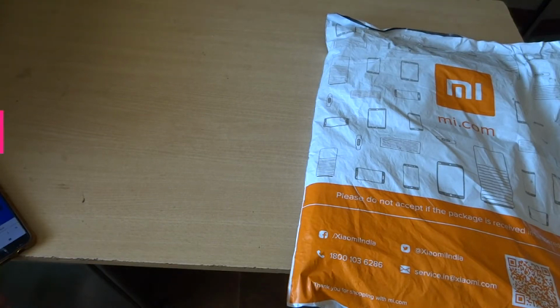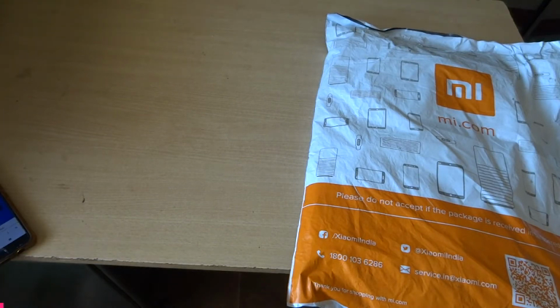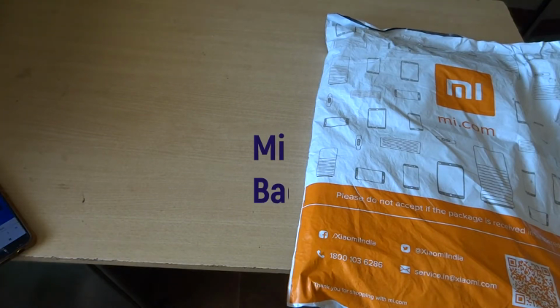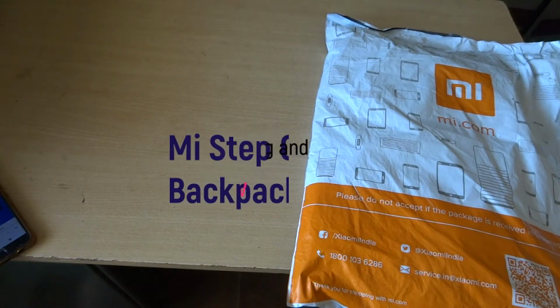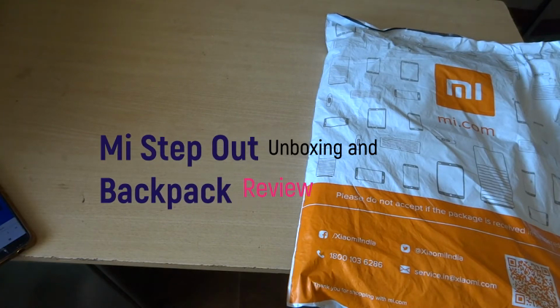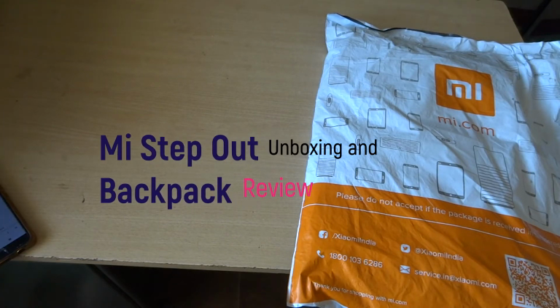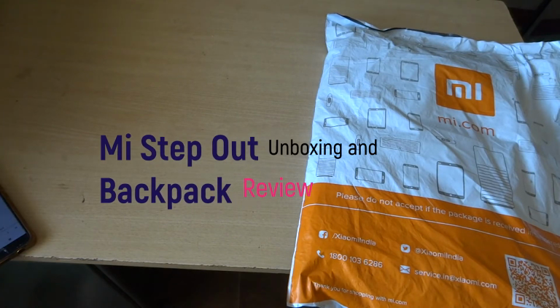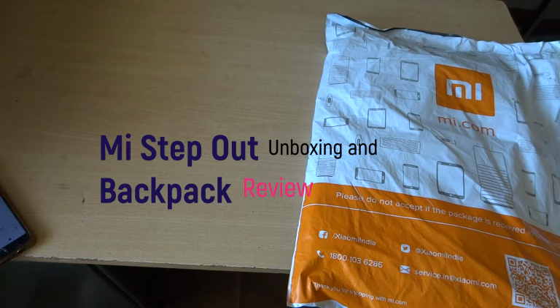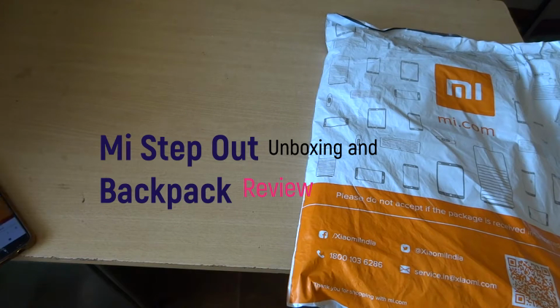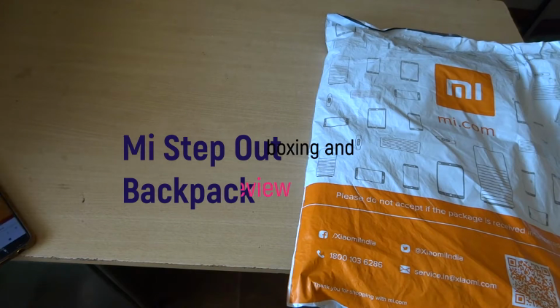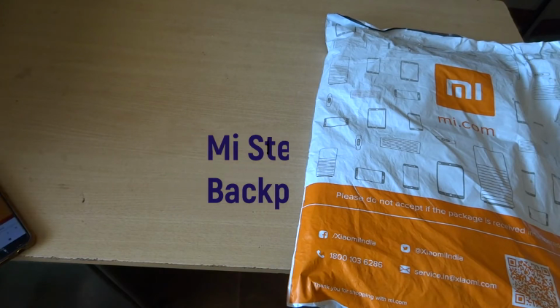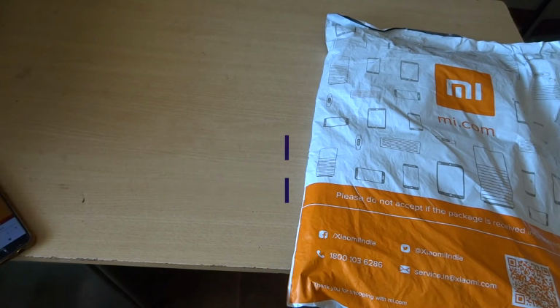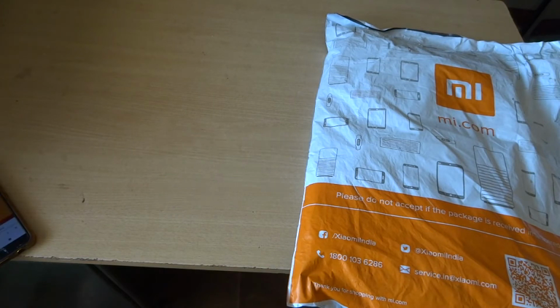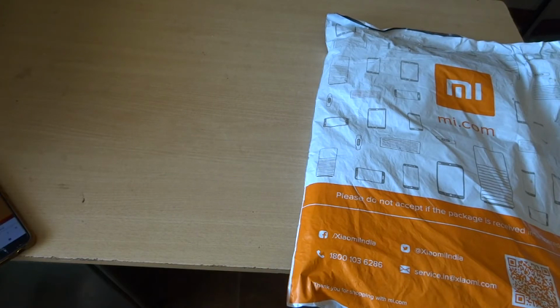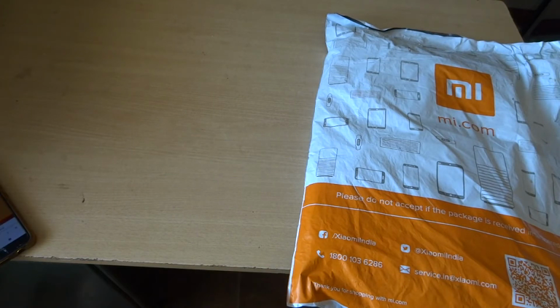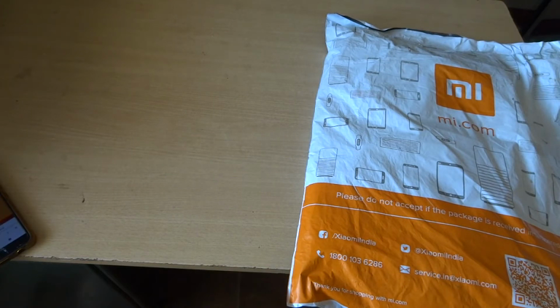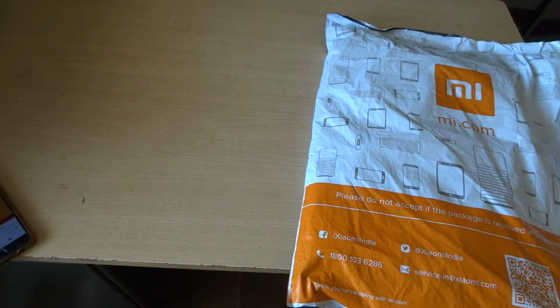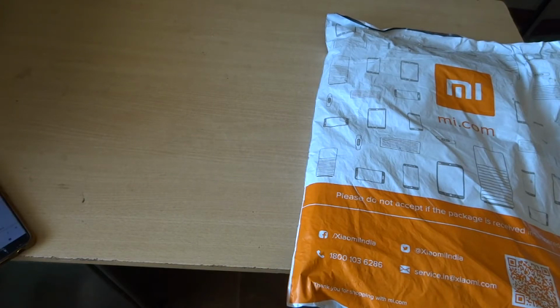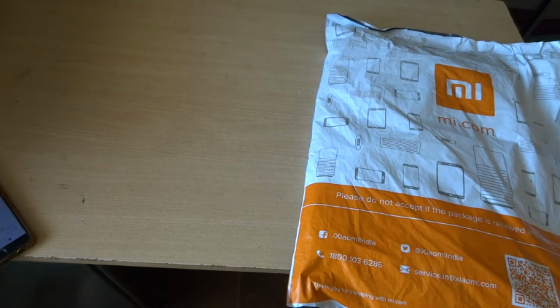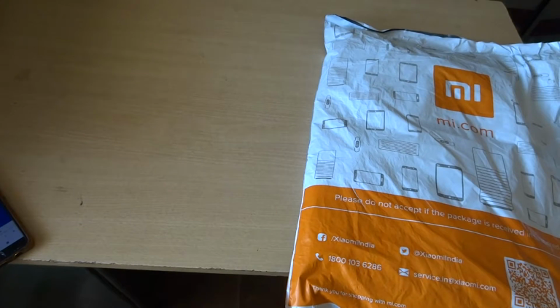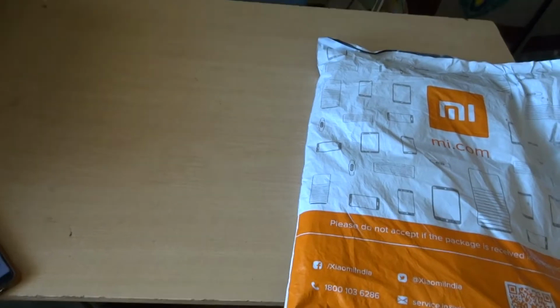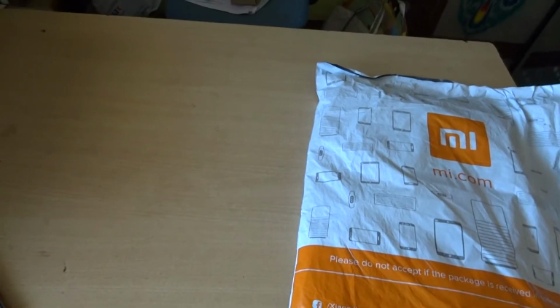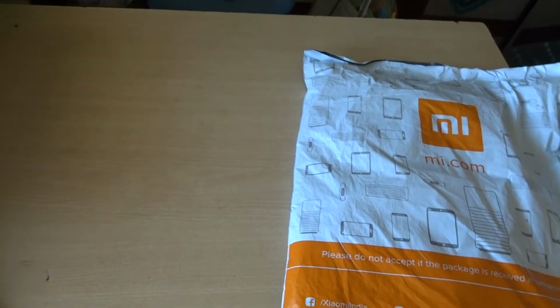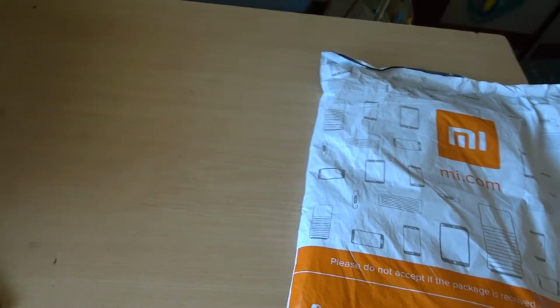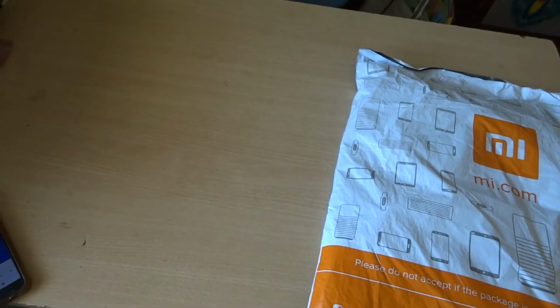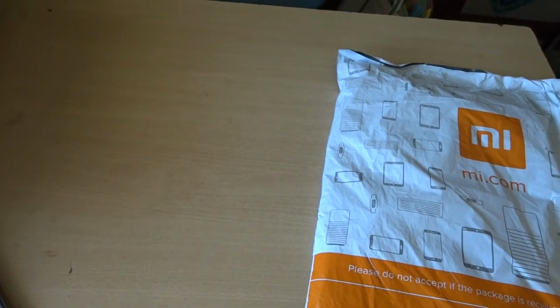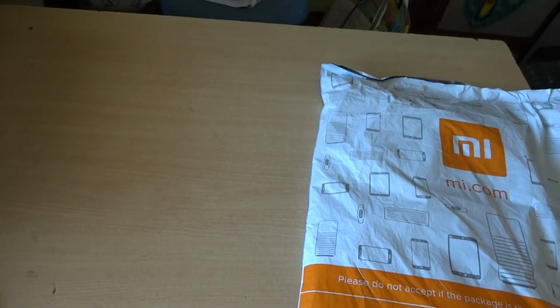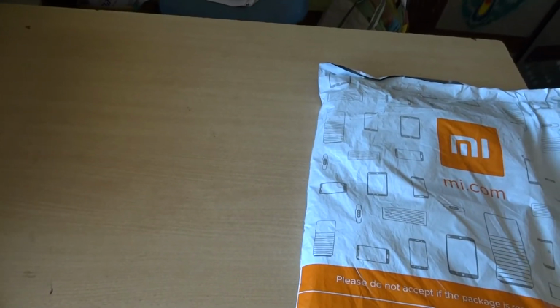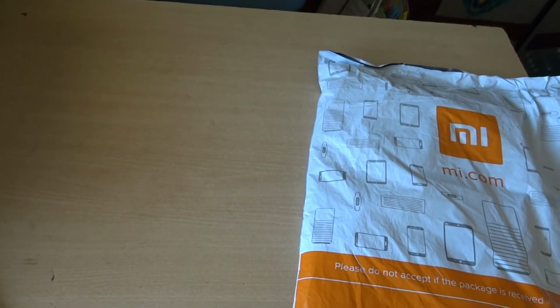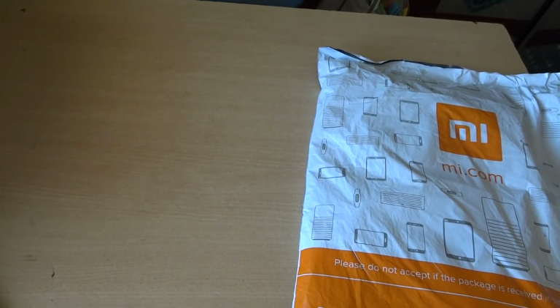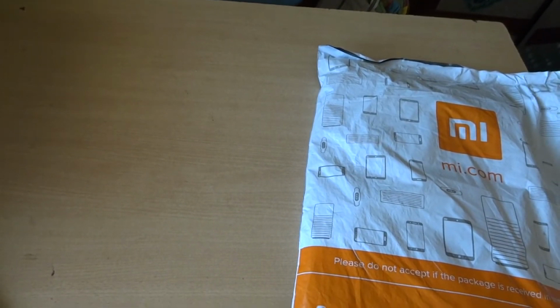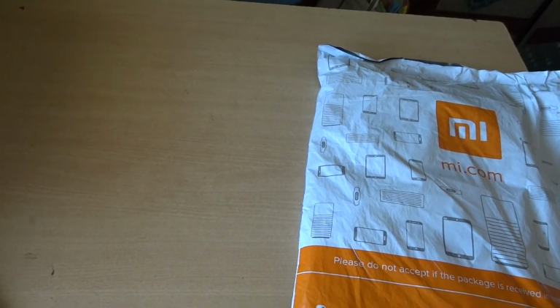Hello friends, I am going to show my step-out bag. This is royal blue color. This is from my store — I will put the order link in the description.